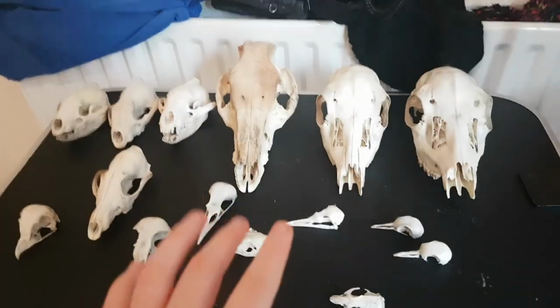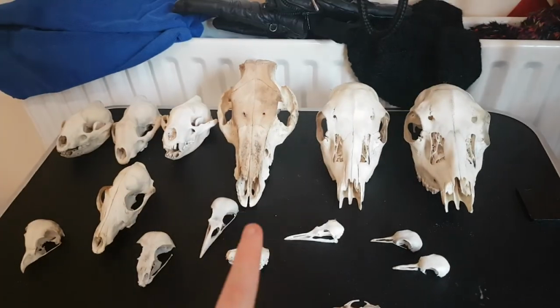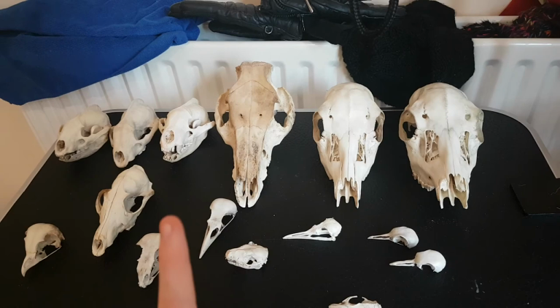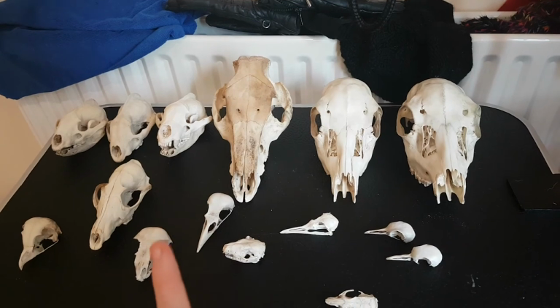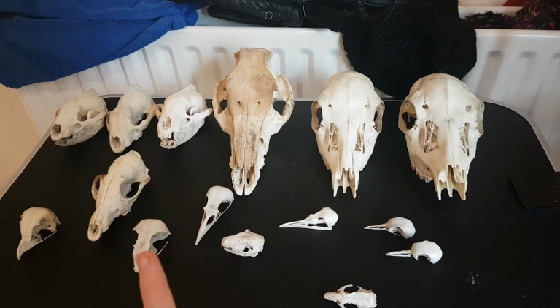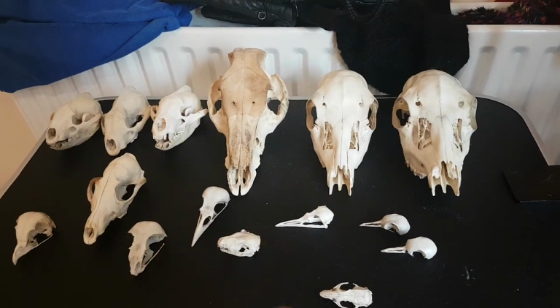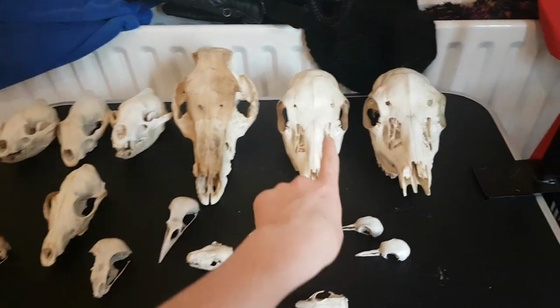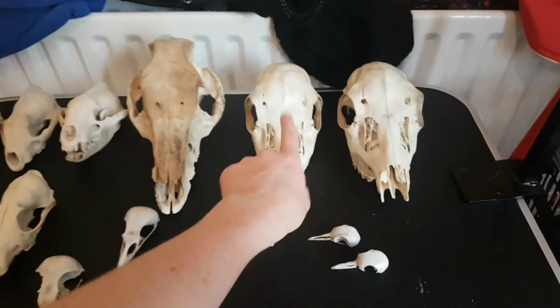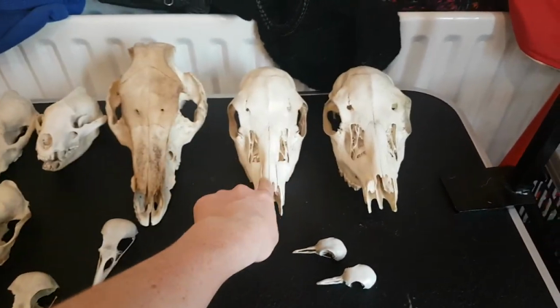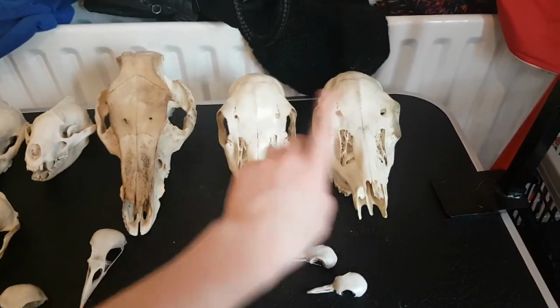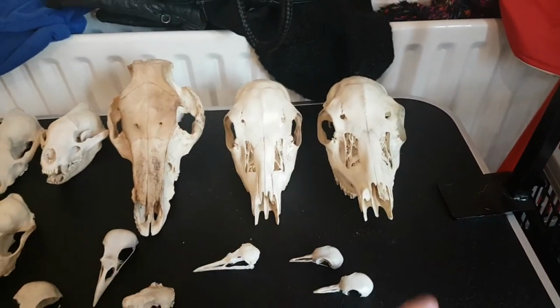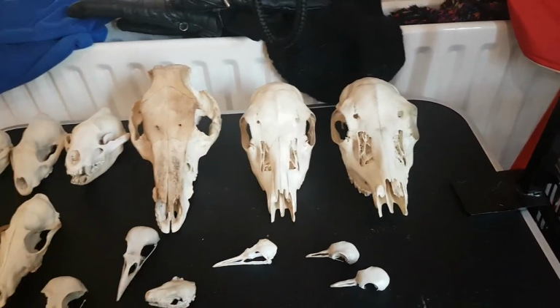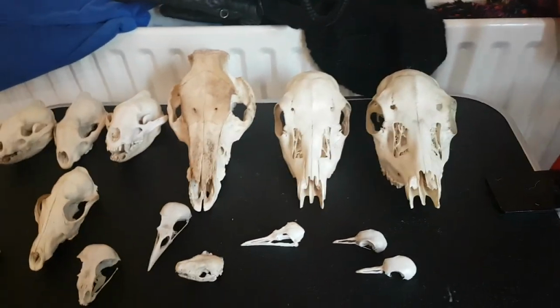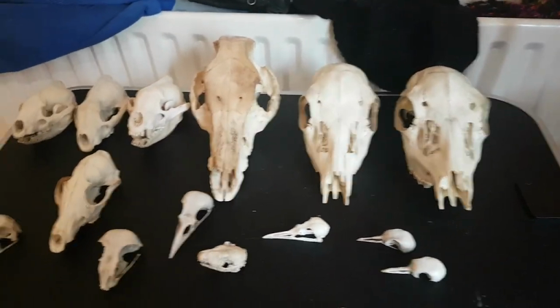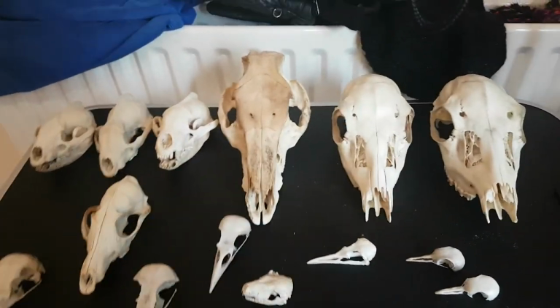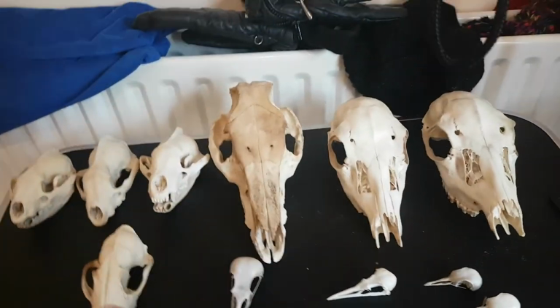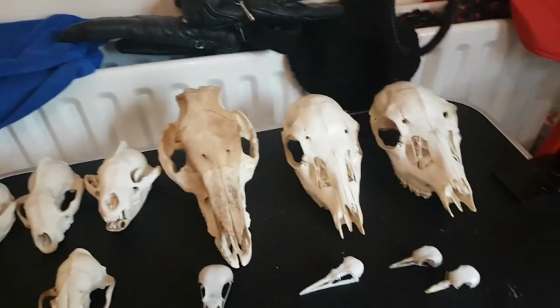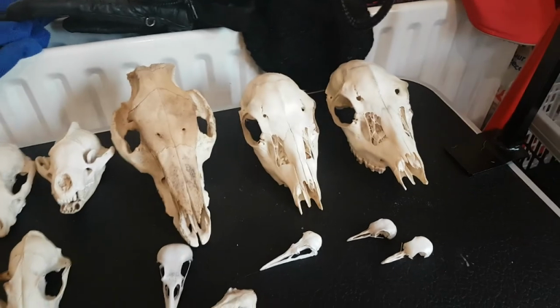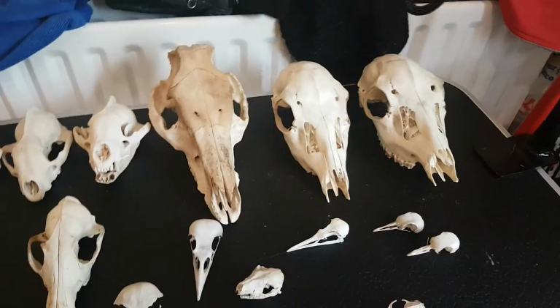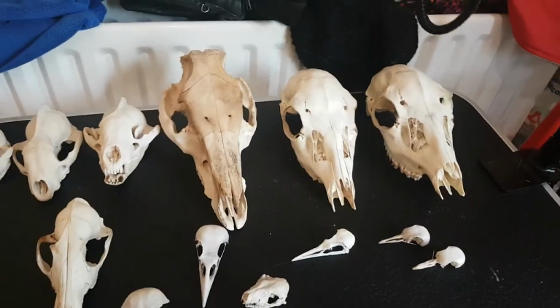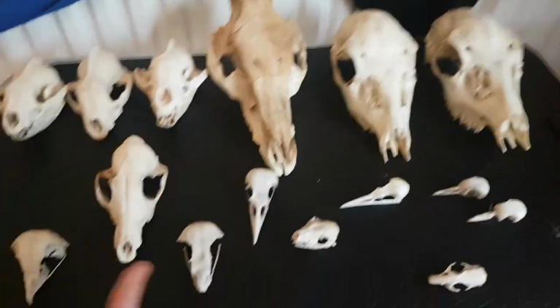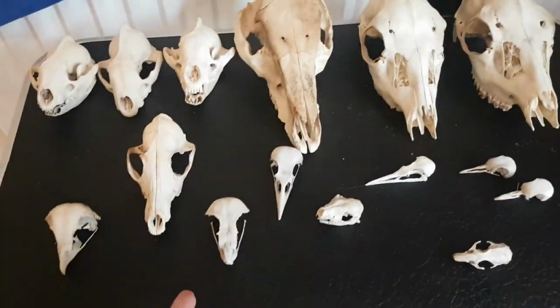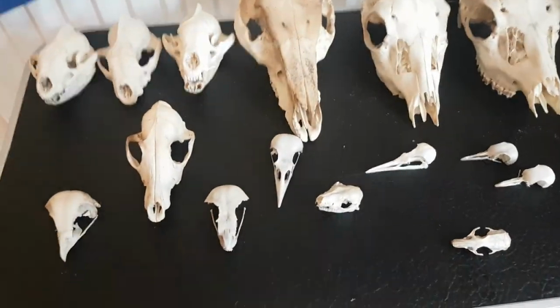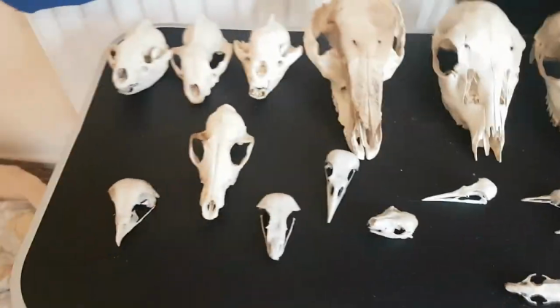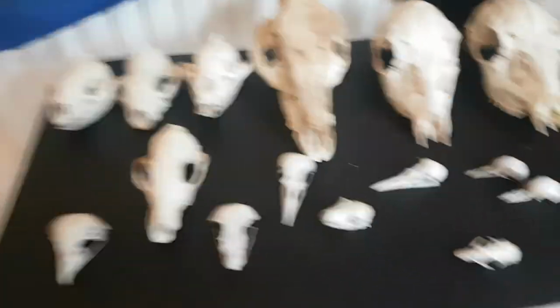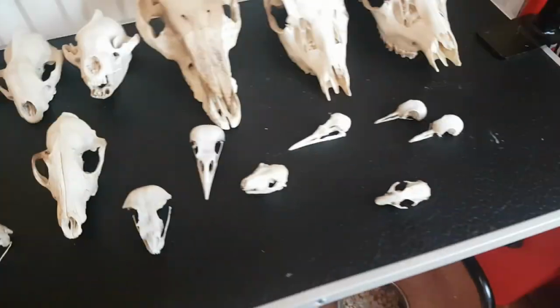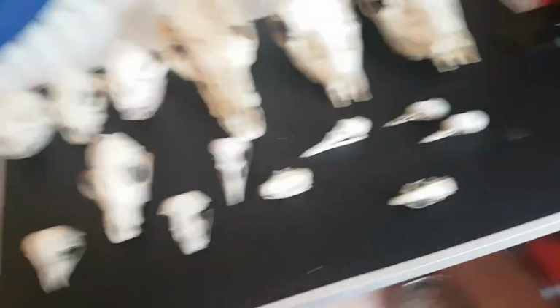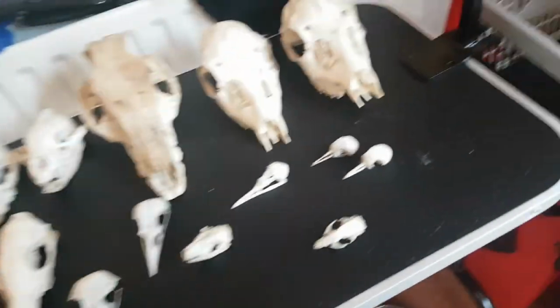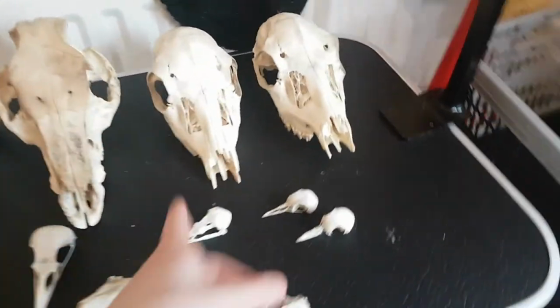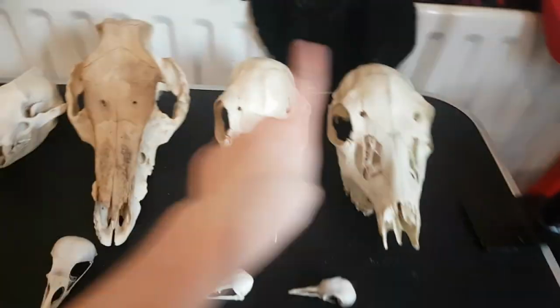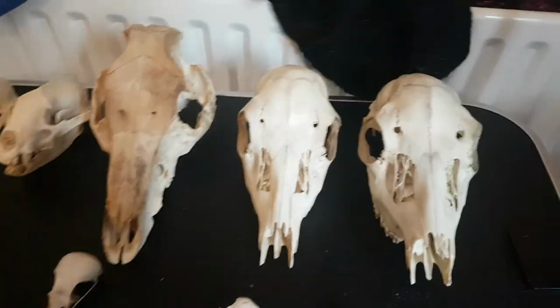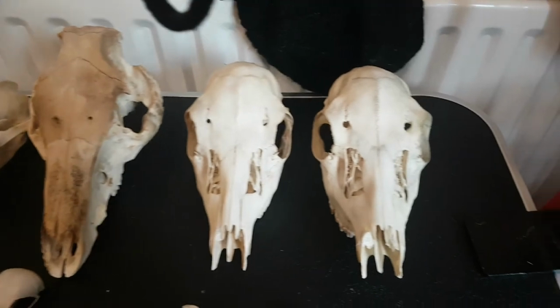The only ones missing are another one of these which is down the shed - I'll get that in a minute - and a magpie skull. Then it's these and my big deer skull which is upstairs, so I'm going to start at the beginning and work my way across.